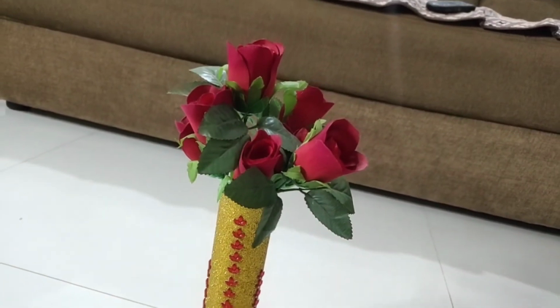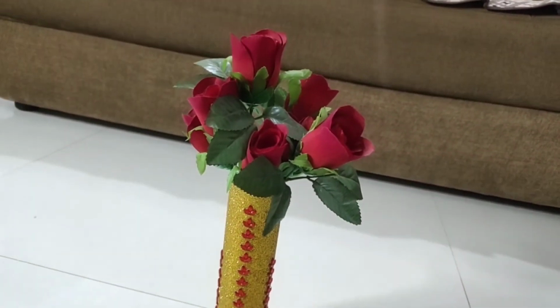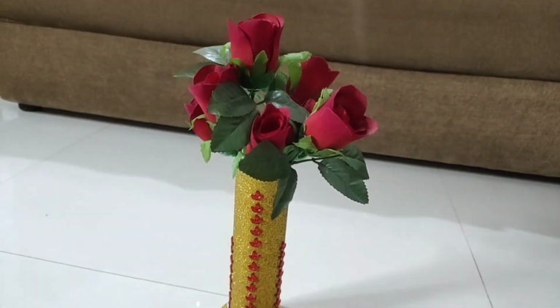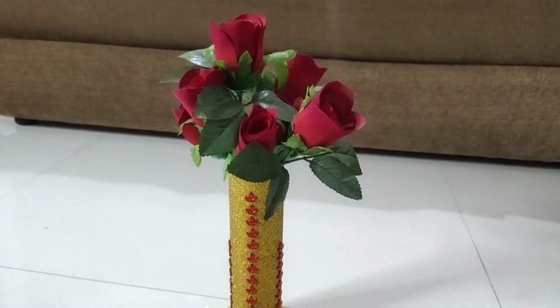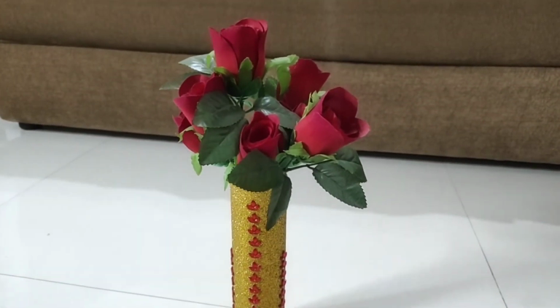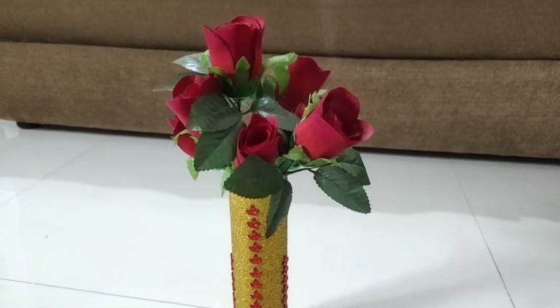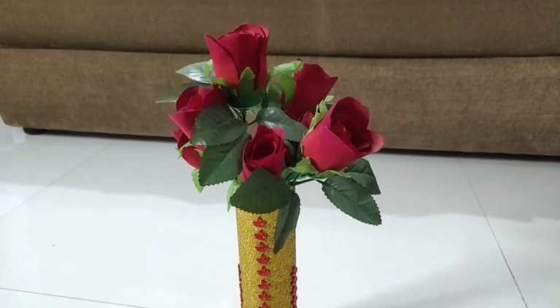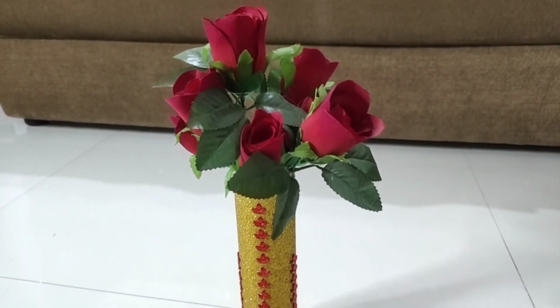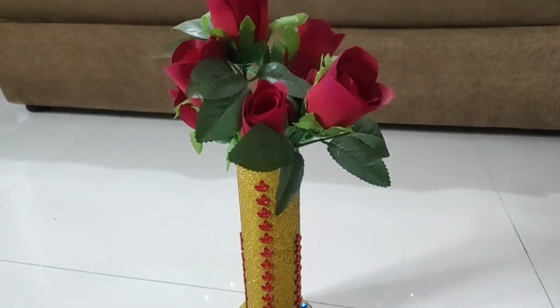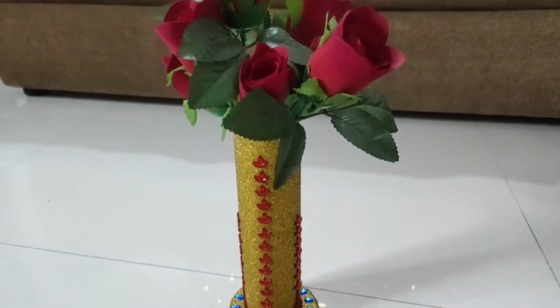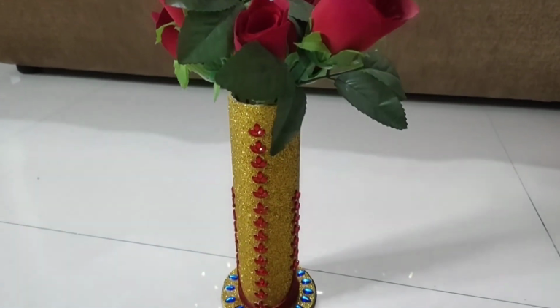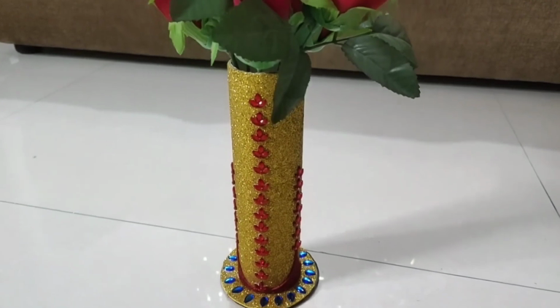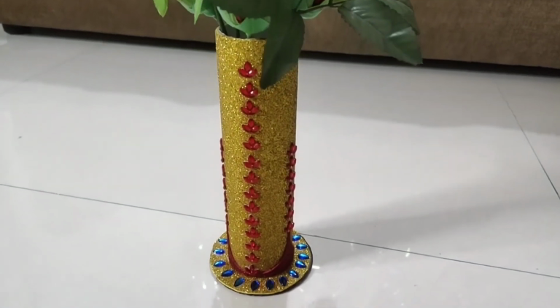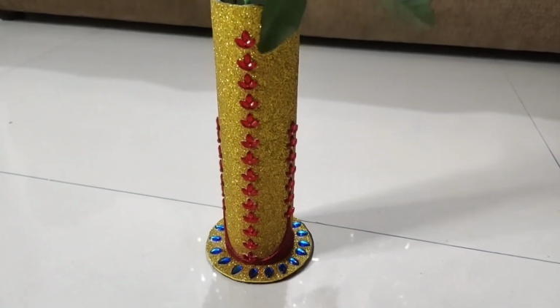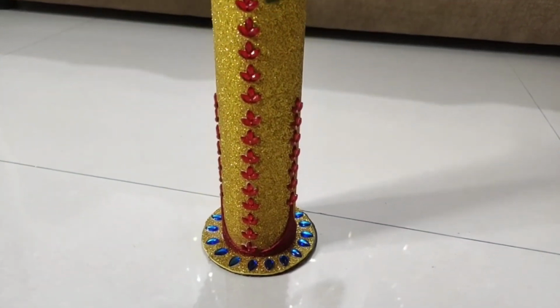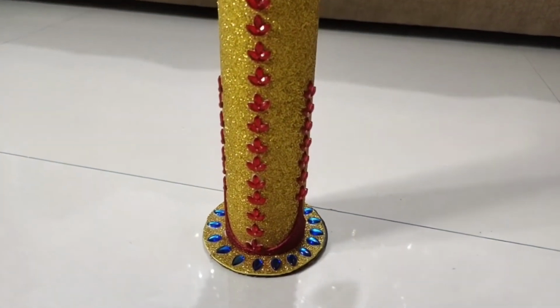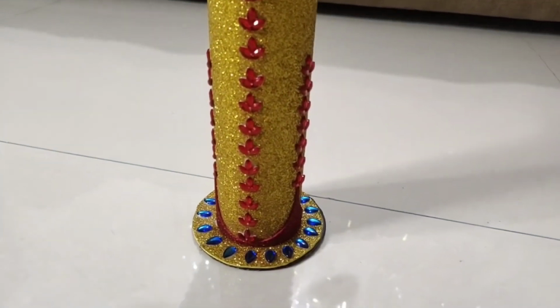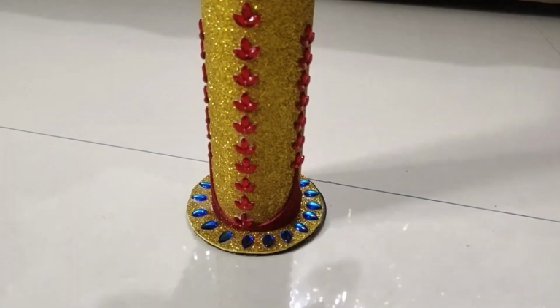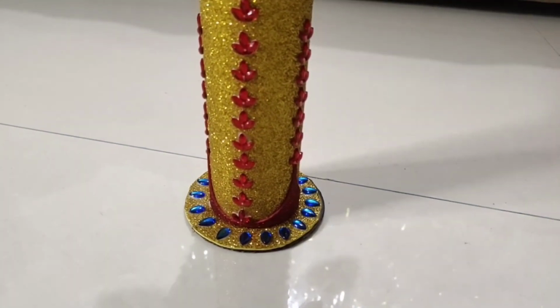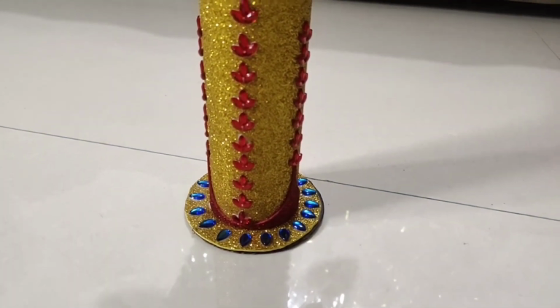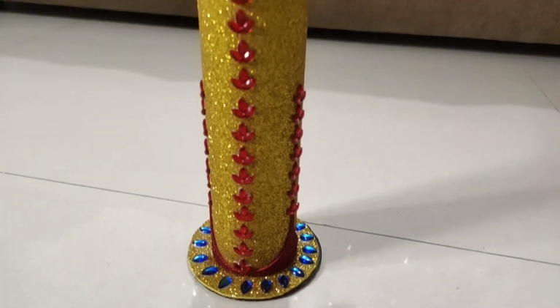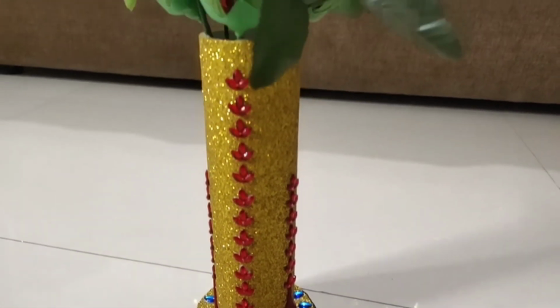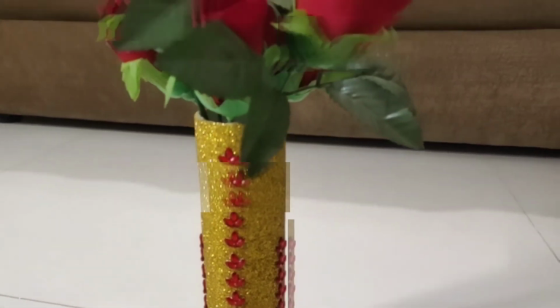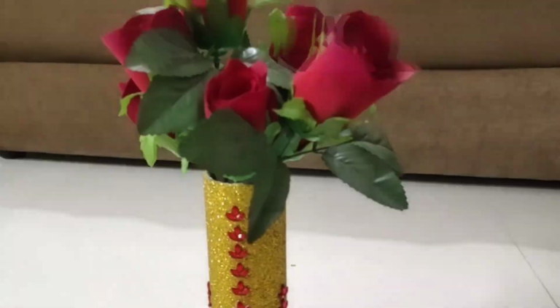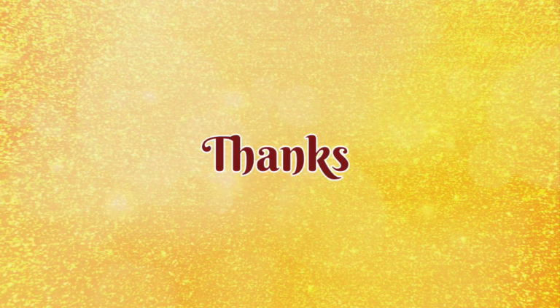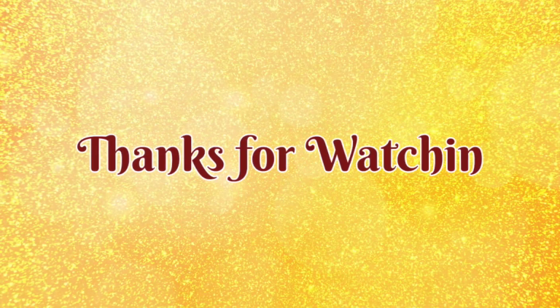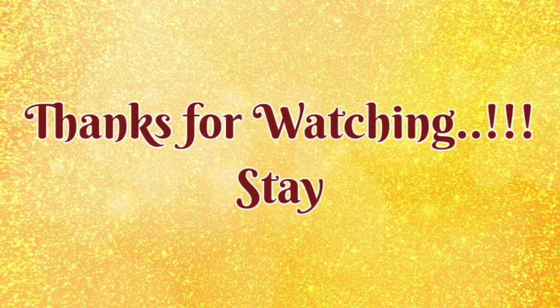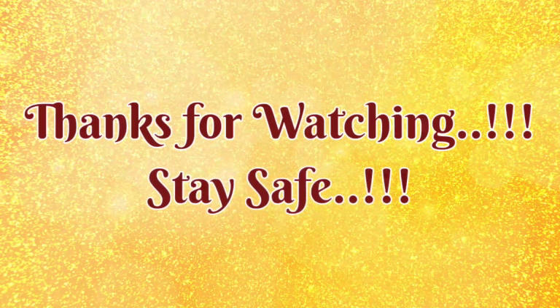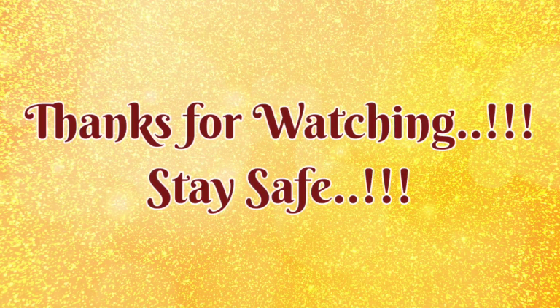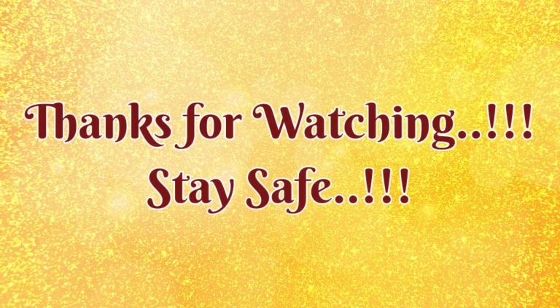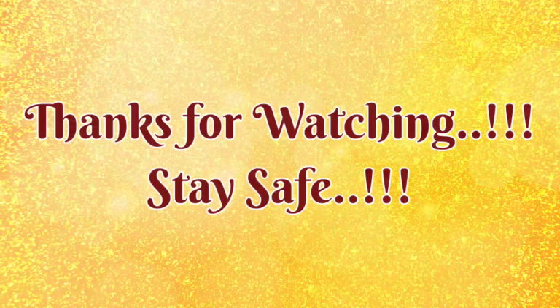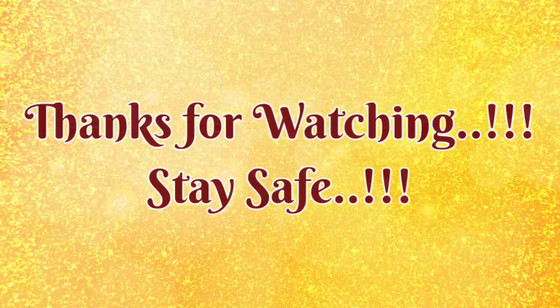I hope this video will be helpful. If you like it, share and subscribe, and also follow me on Instagram — link in the description box. I will see you in the next video. Till then, bye bye, take care!